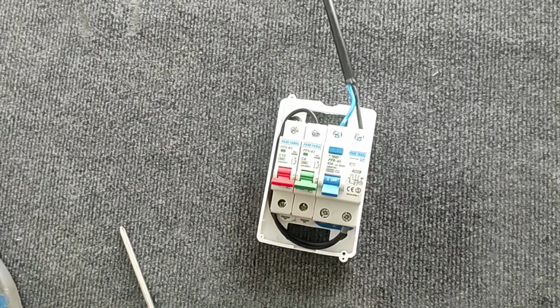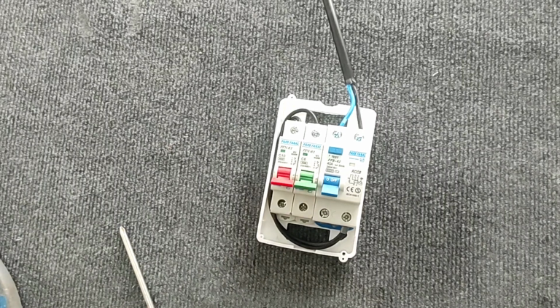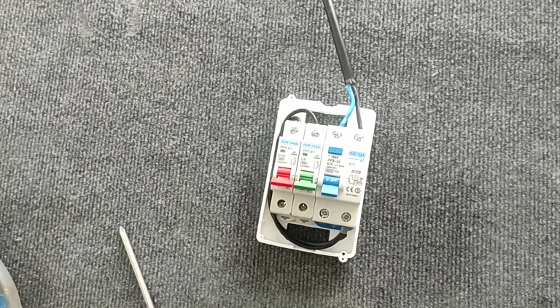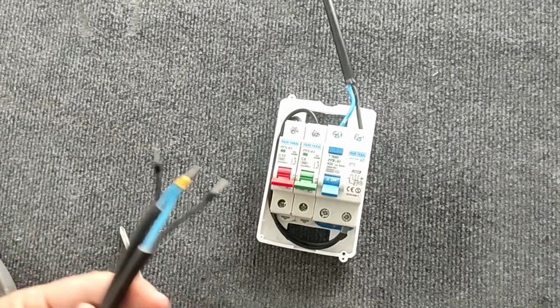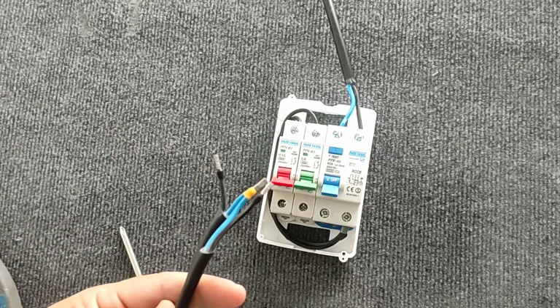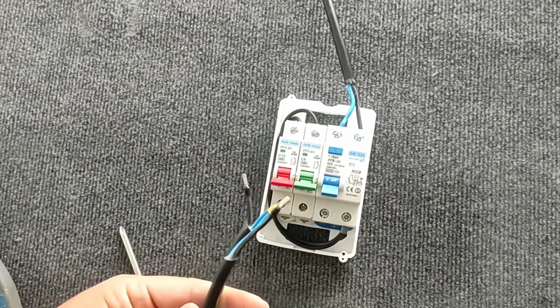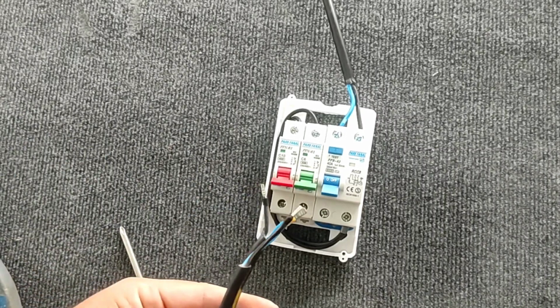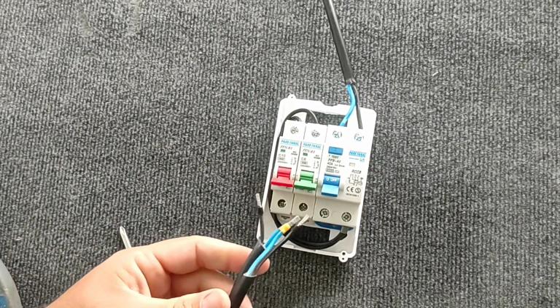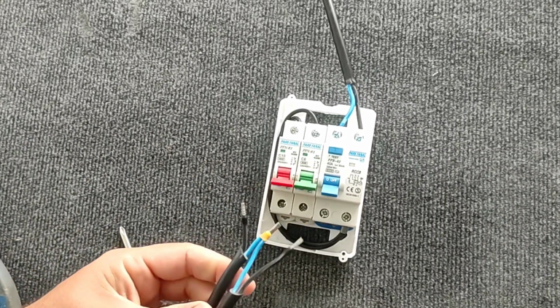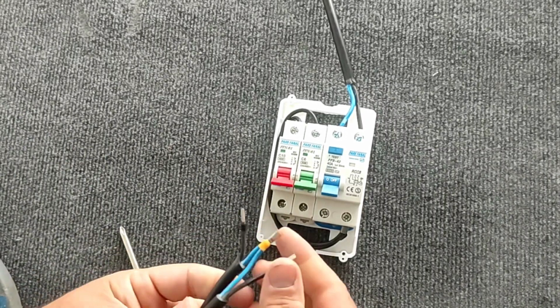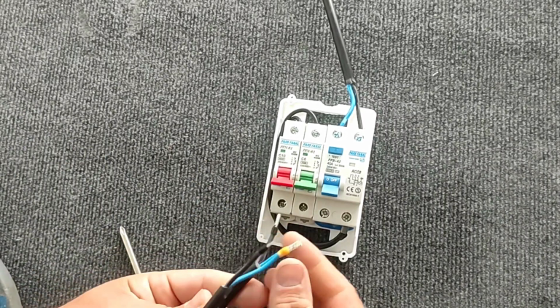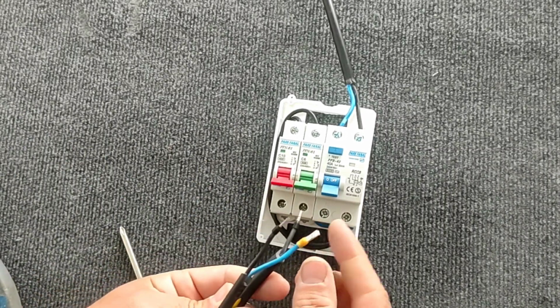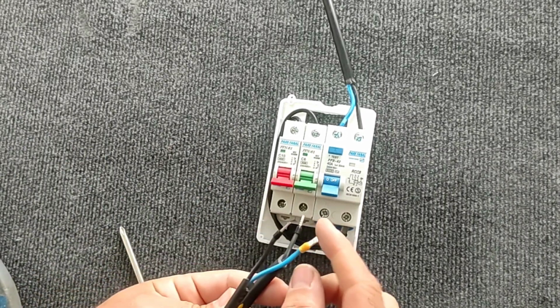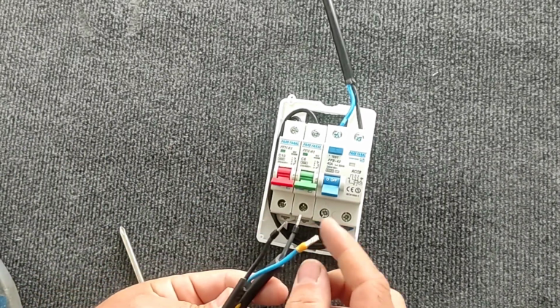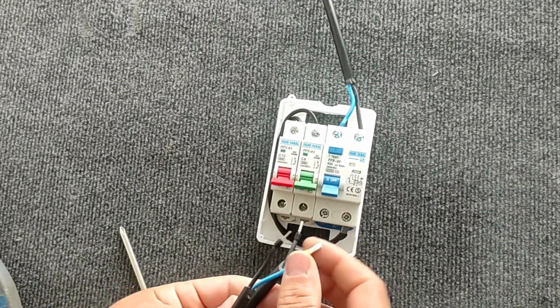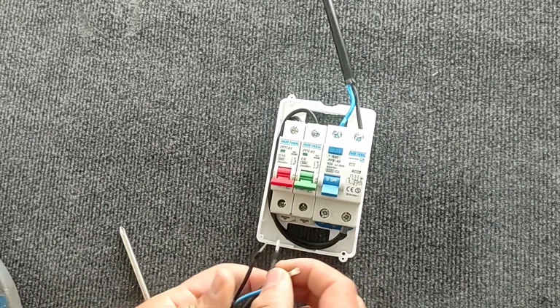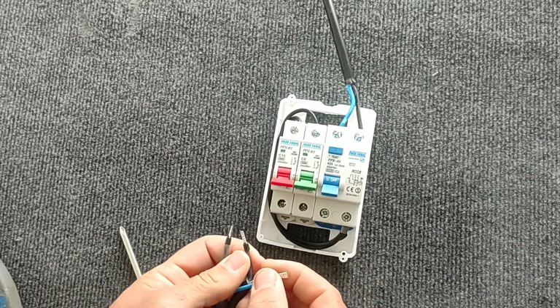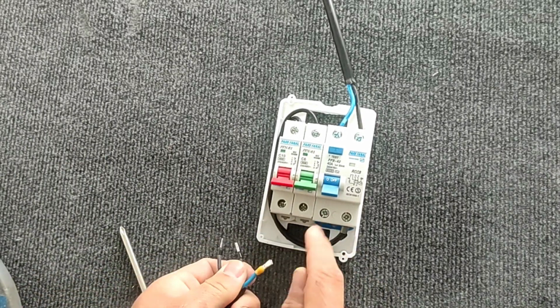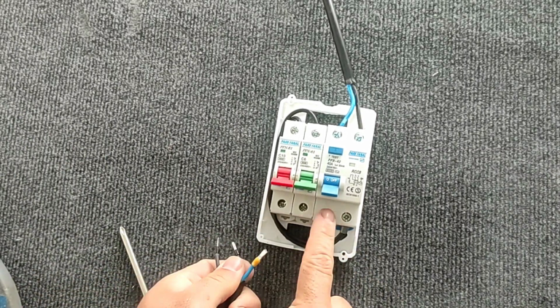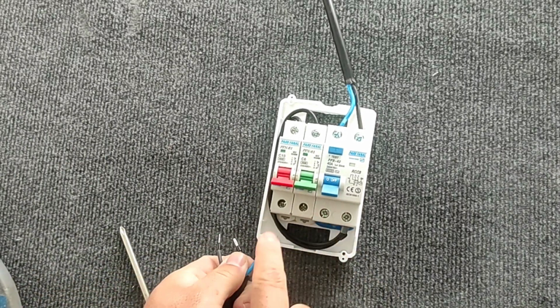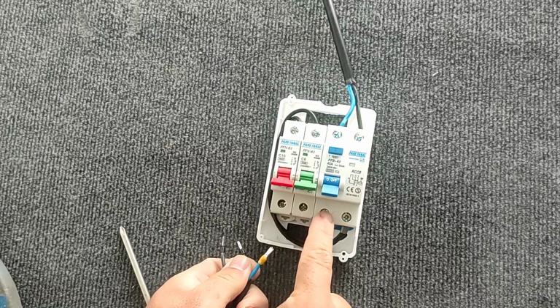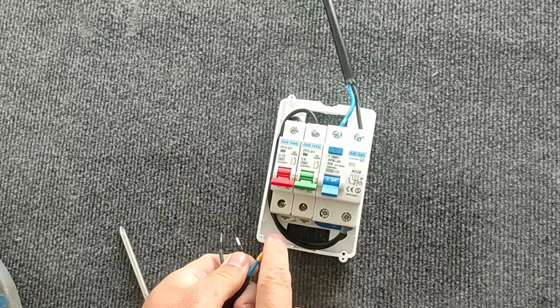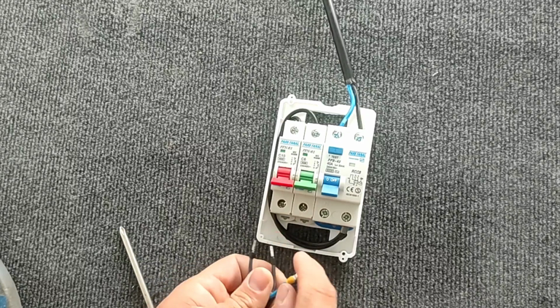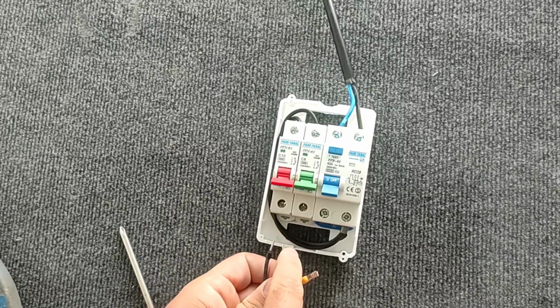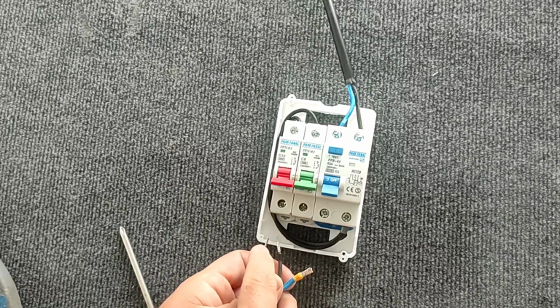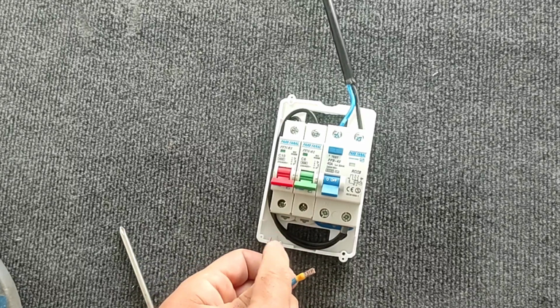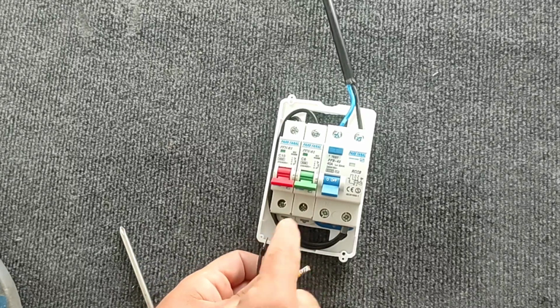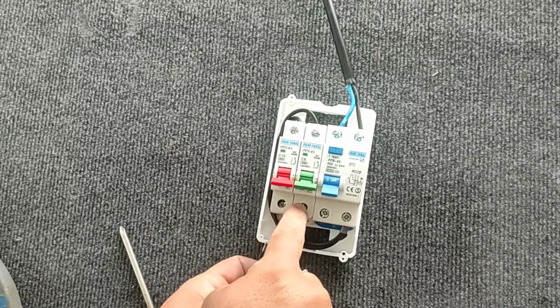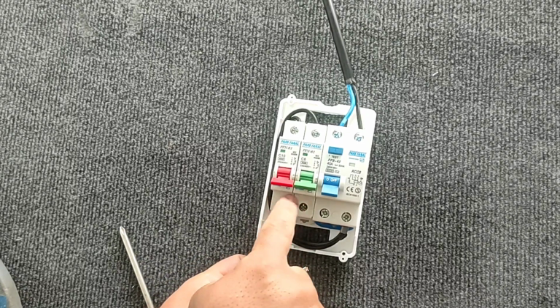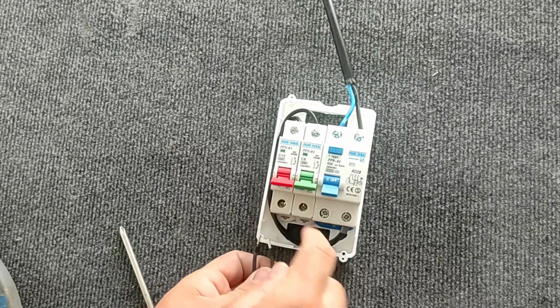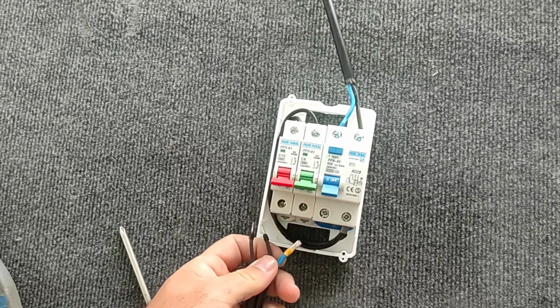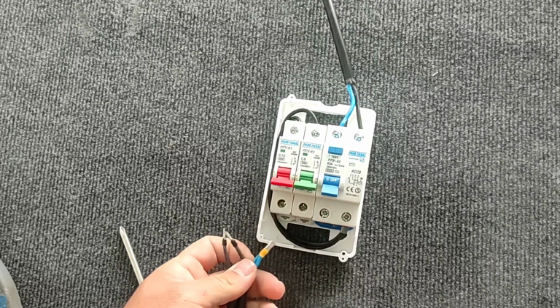Then we connect the phase of each output to the corresponding miniature switch, and connect the neutral to the RCCB switch.